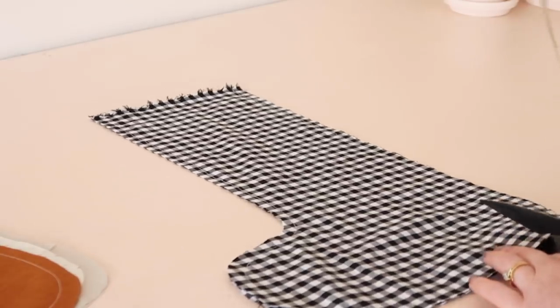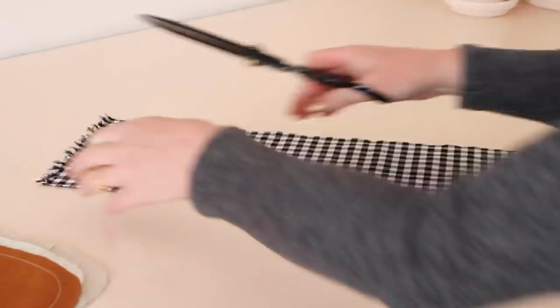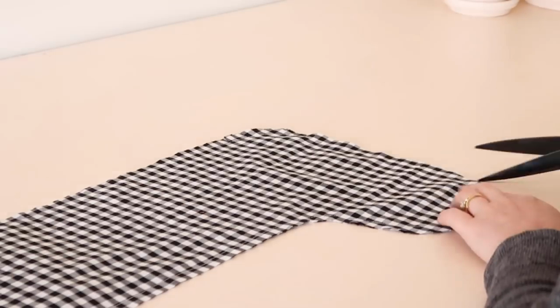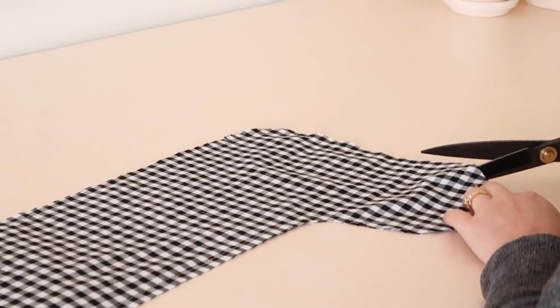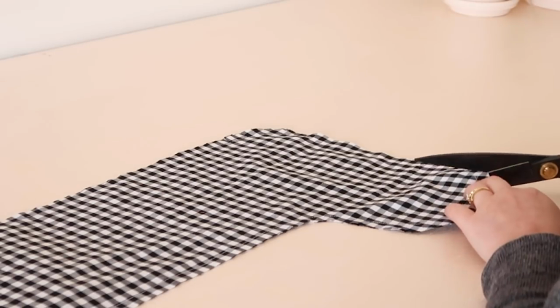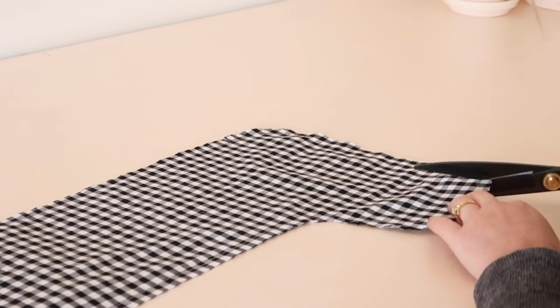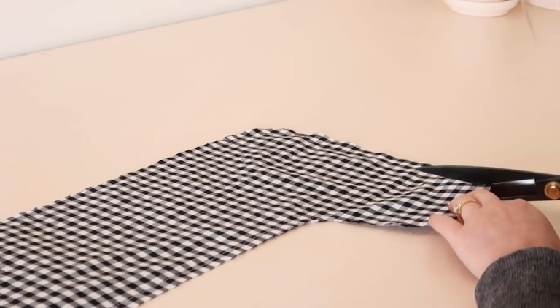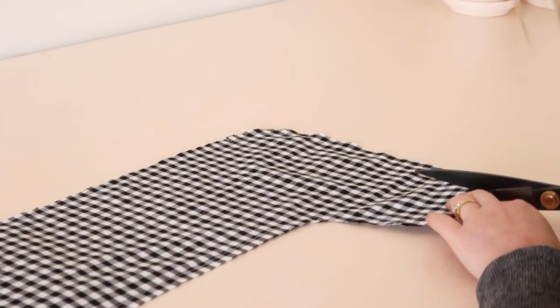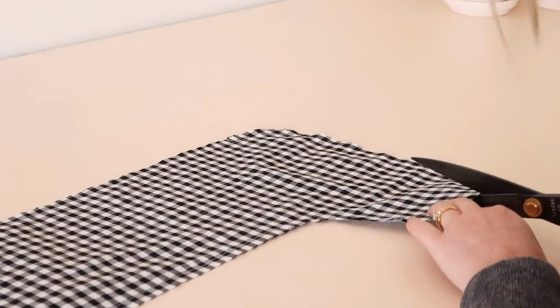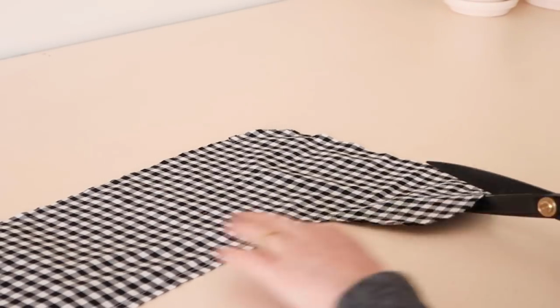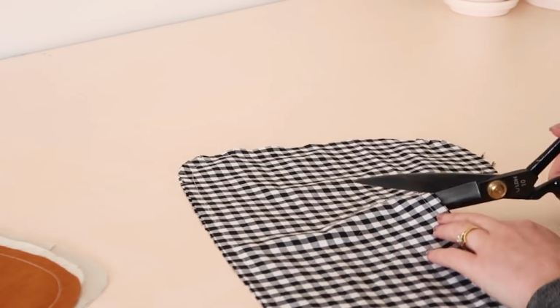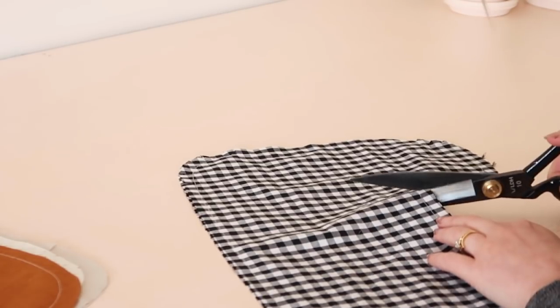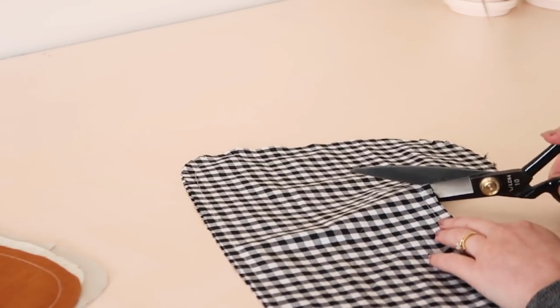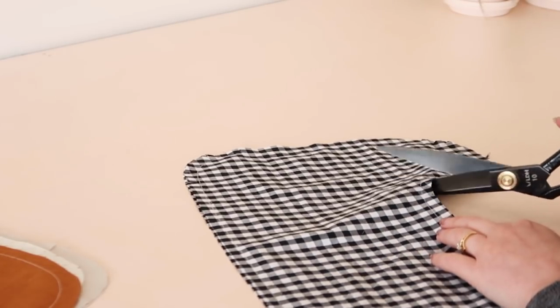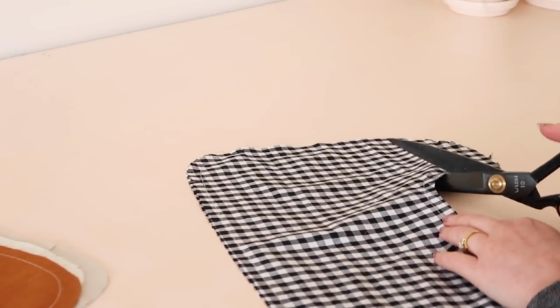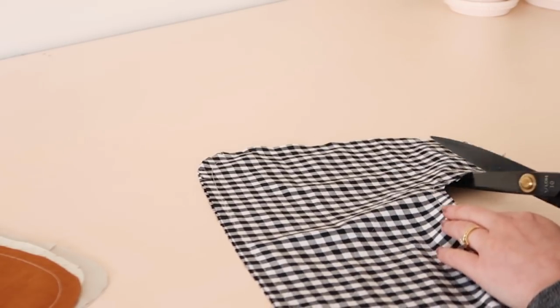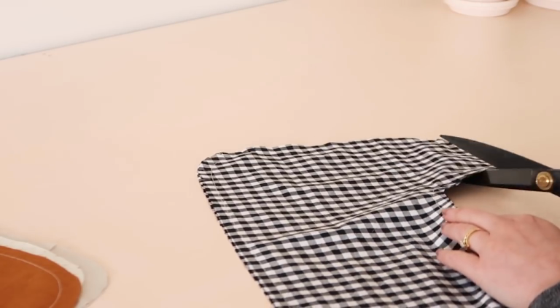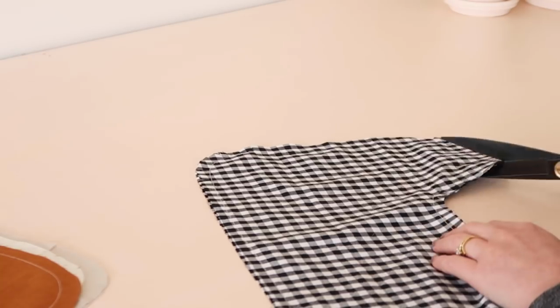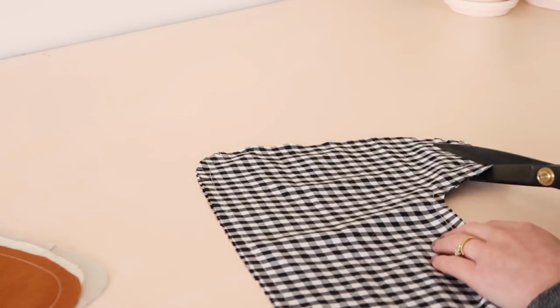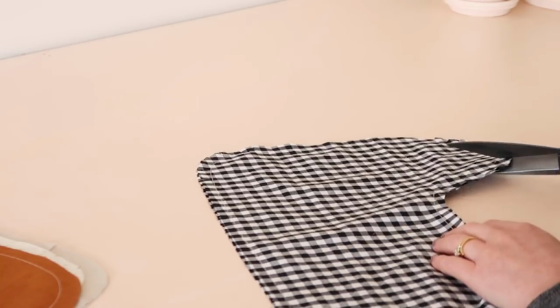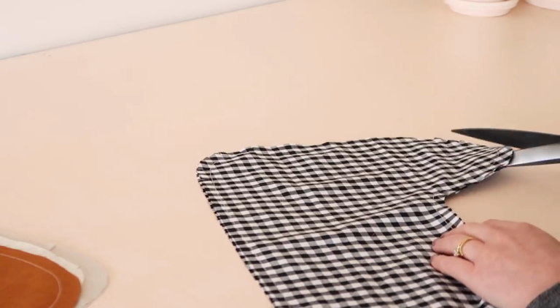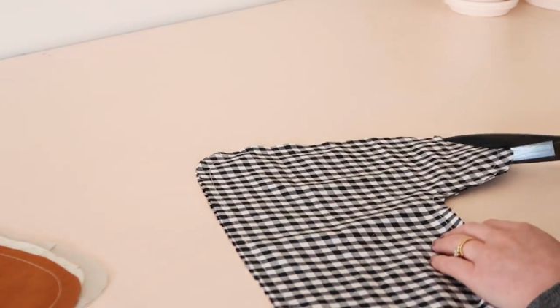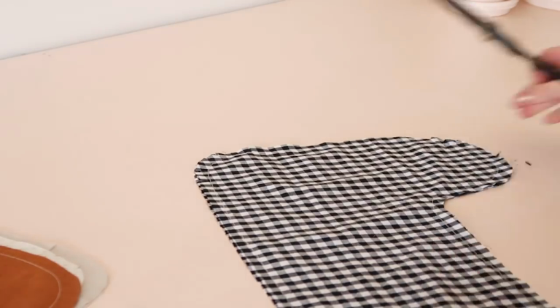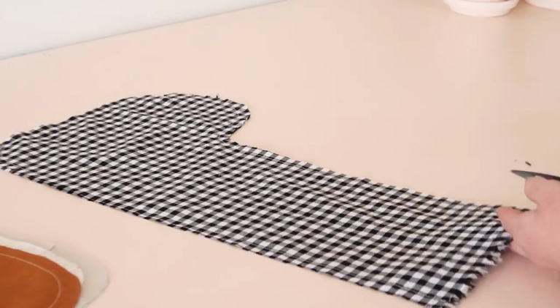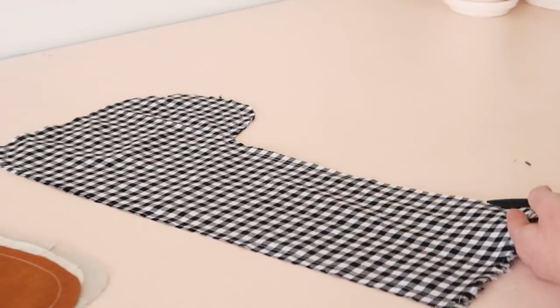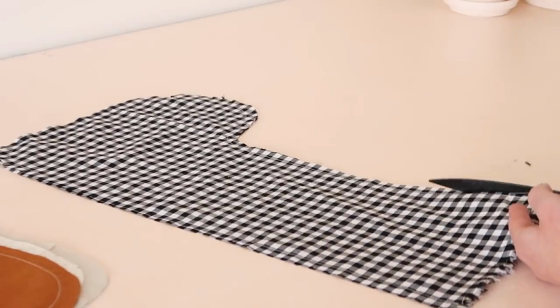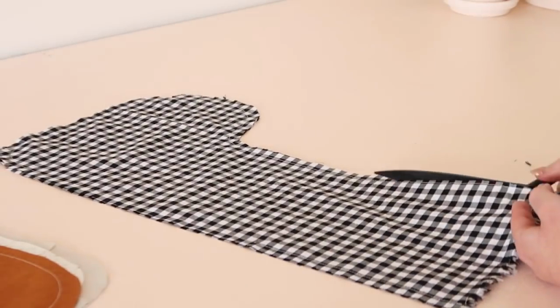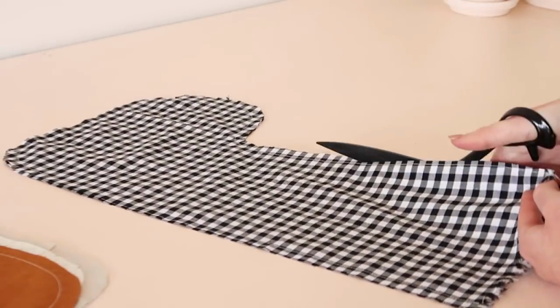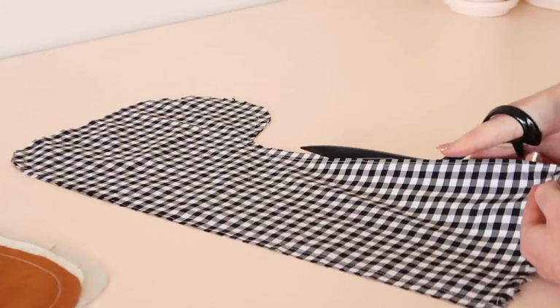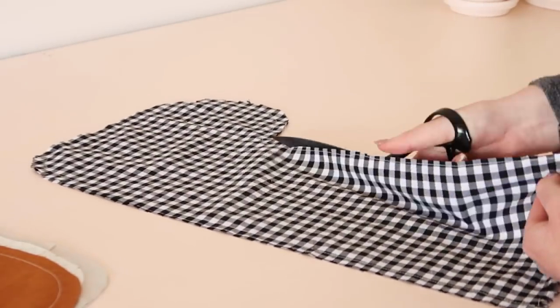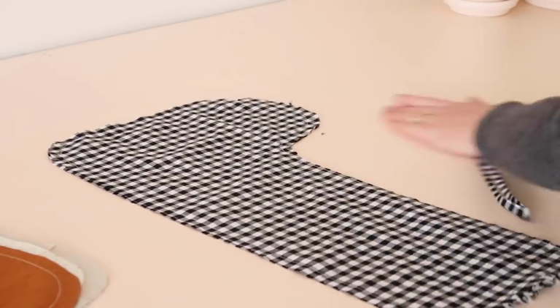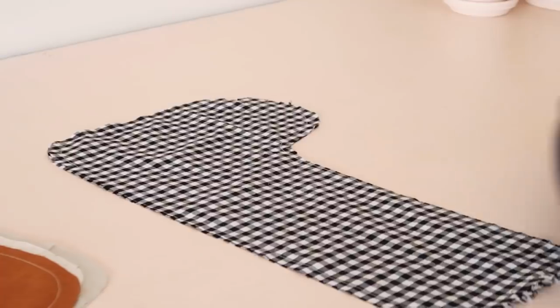Clip the curves, being careful not to accidentally snip your stitches, and remove any excess fabric. Clipping the curves will help them sit nicer once they've been turned out the right way.